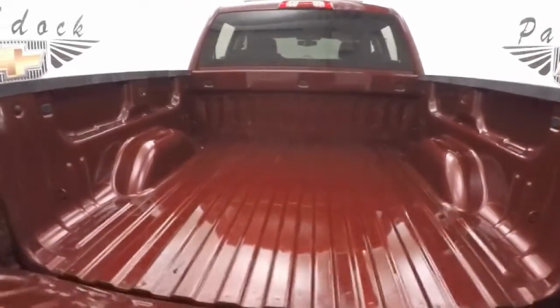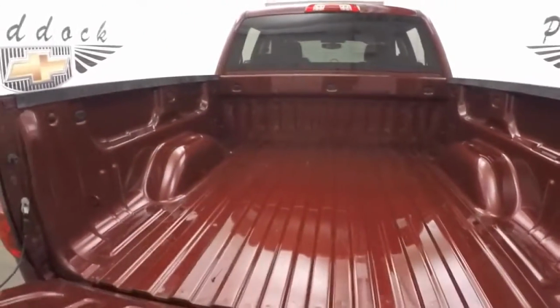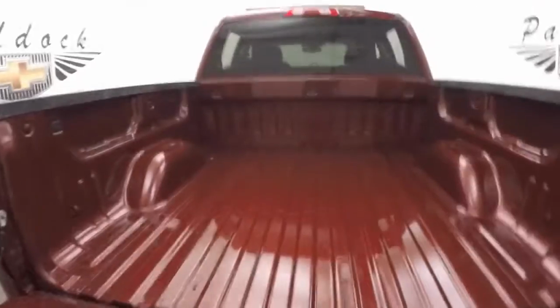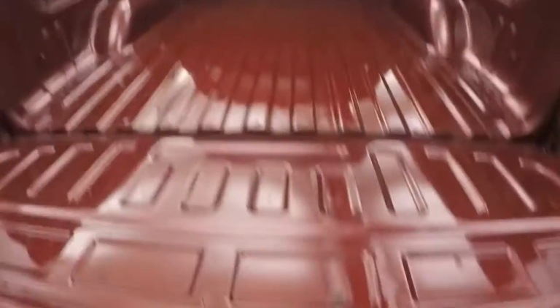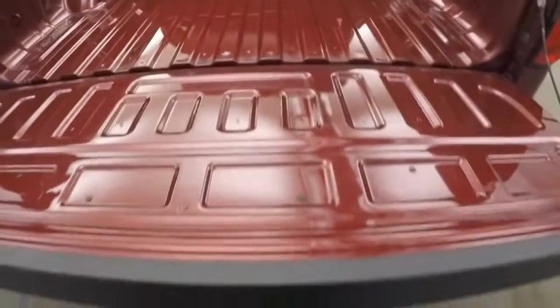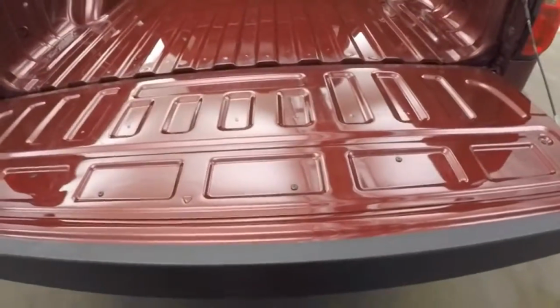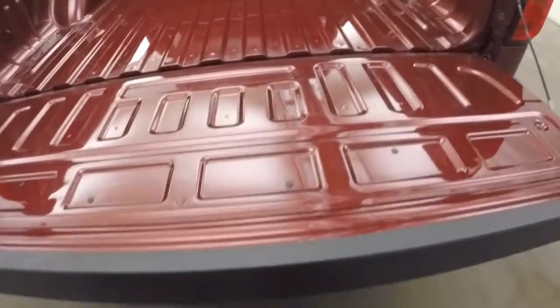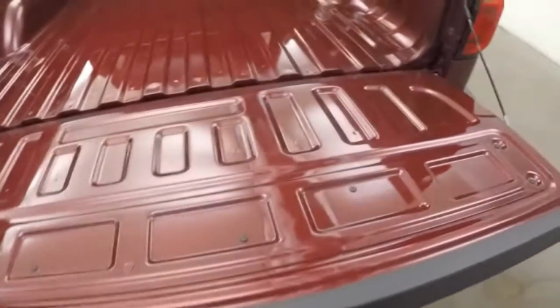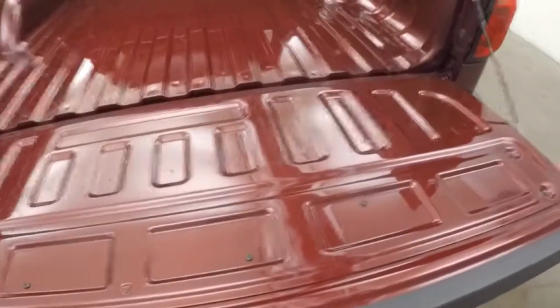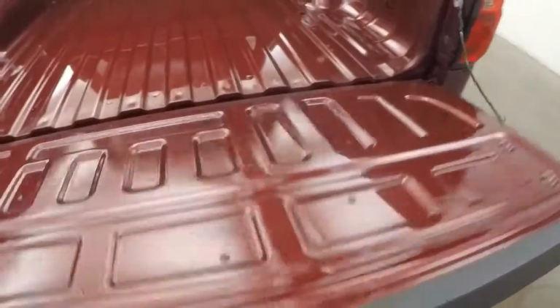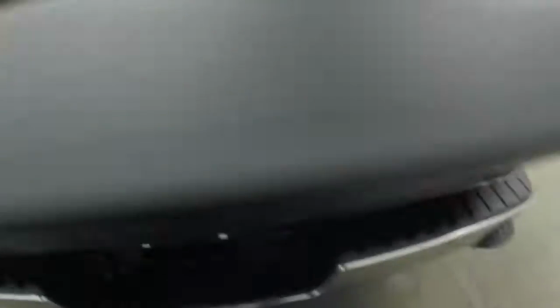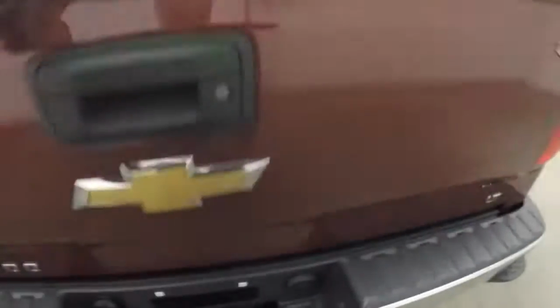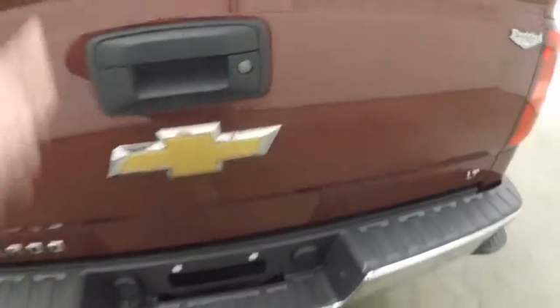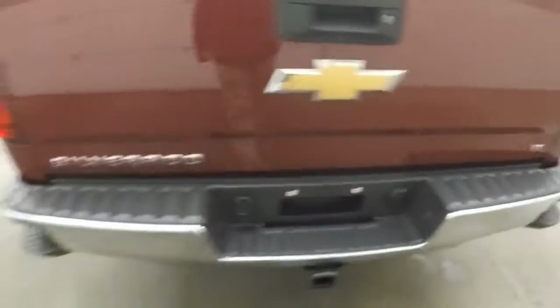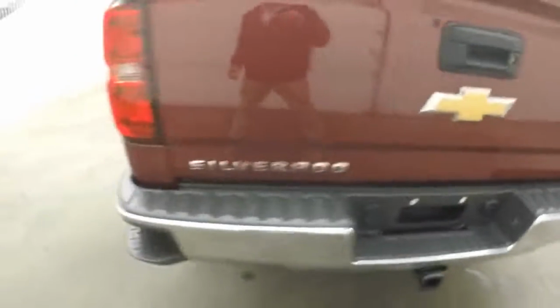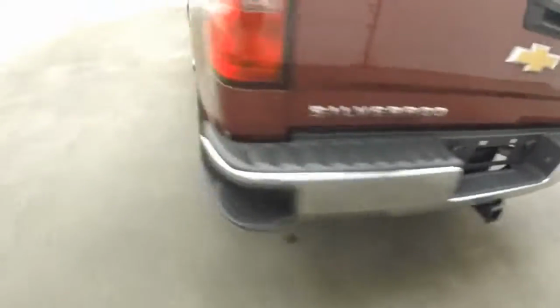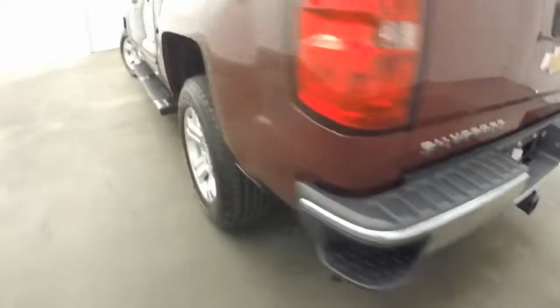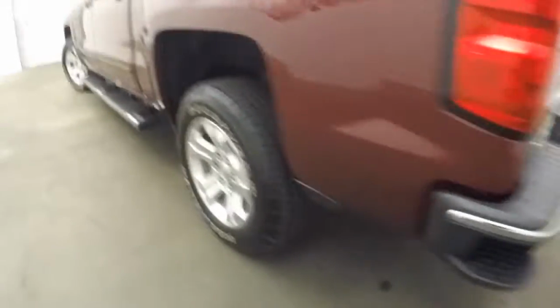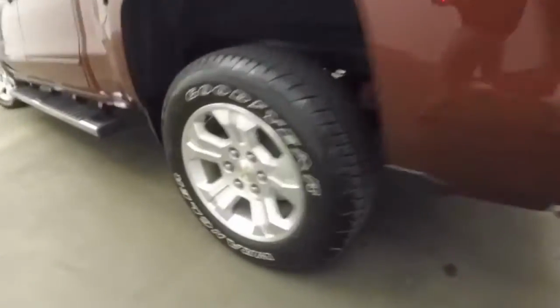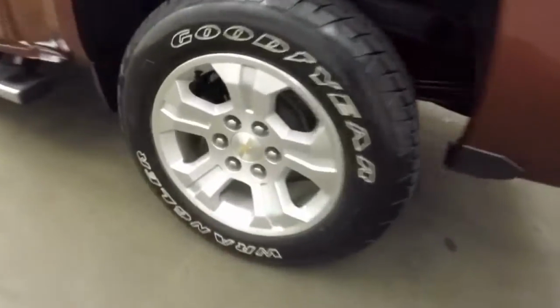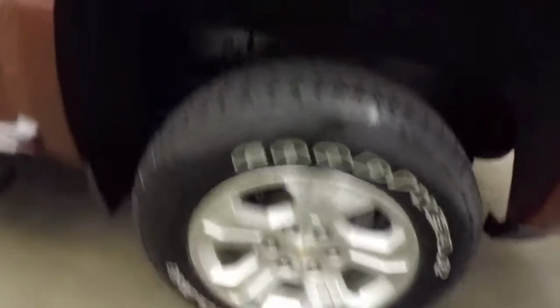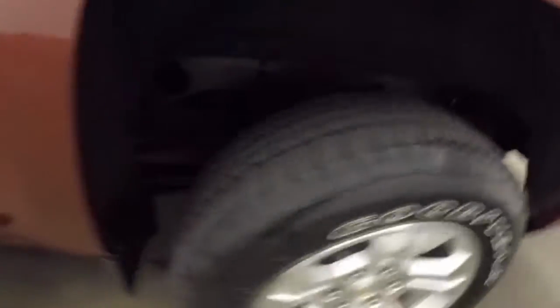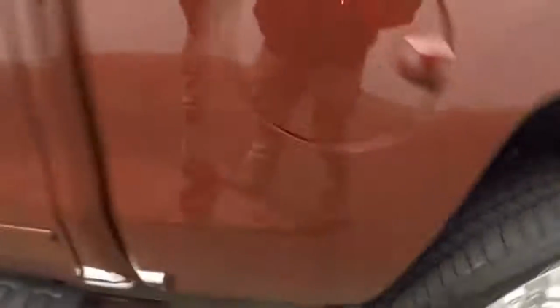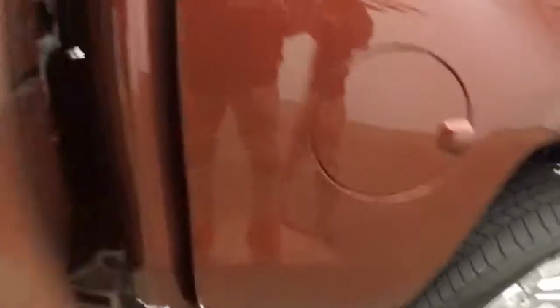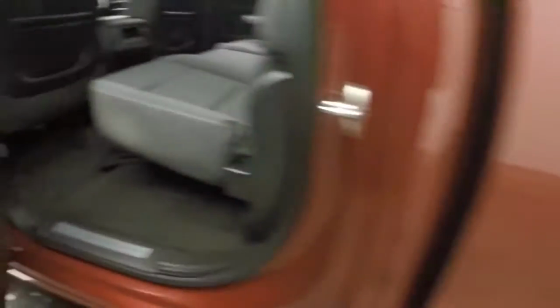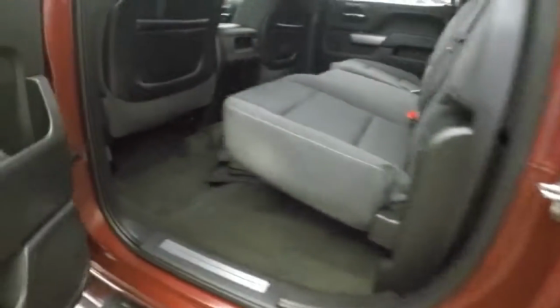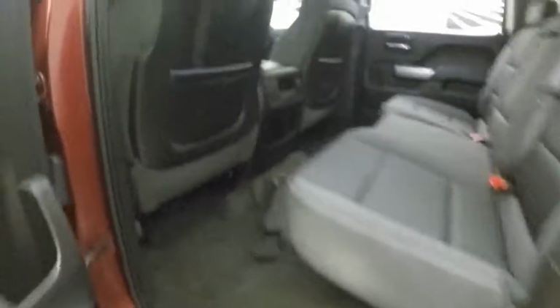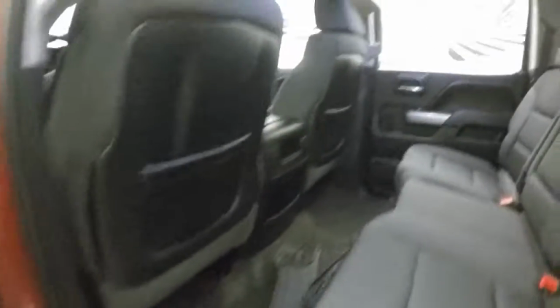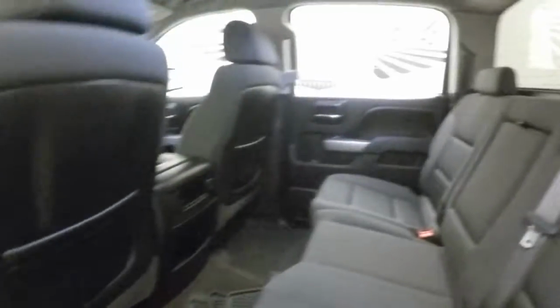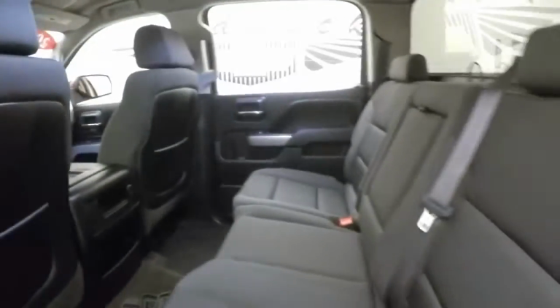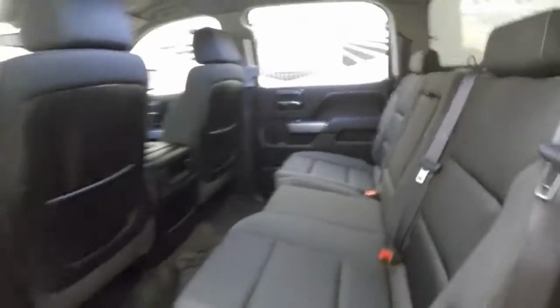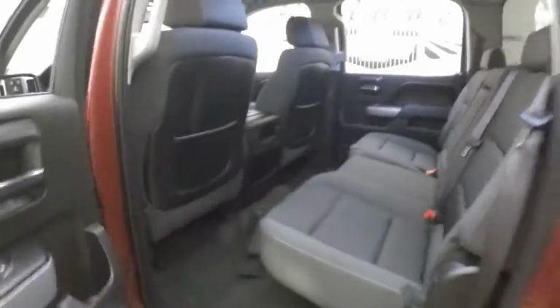It's in good shape. Nice gentle drop tailgate. Four full doors, gives you plenty of room in the back for your passengers.